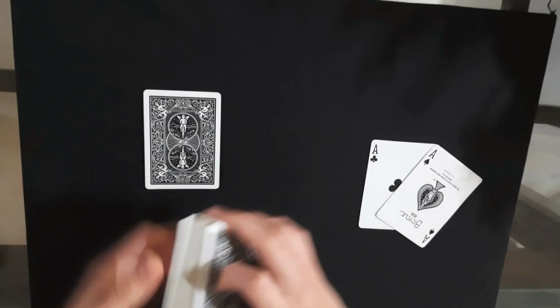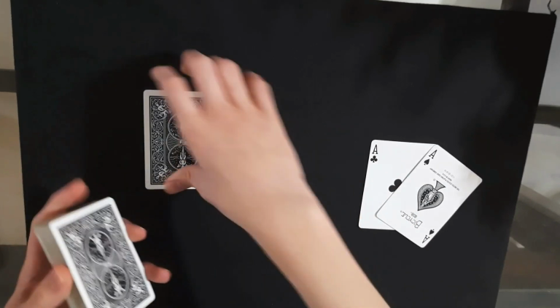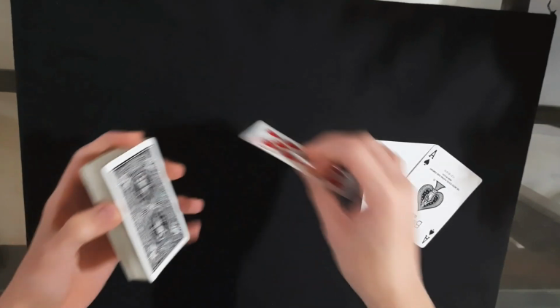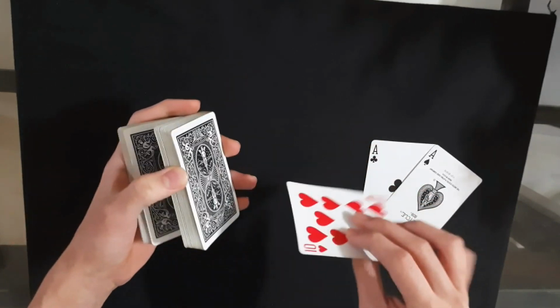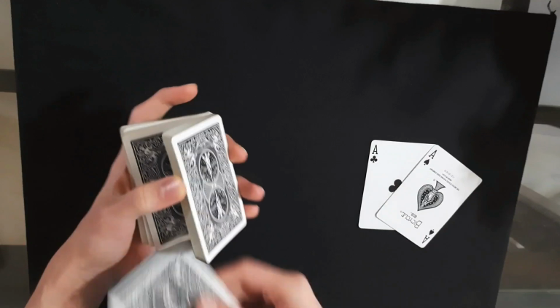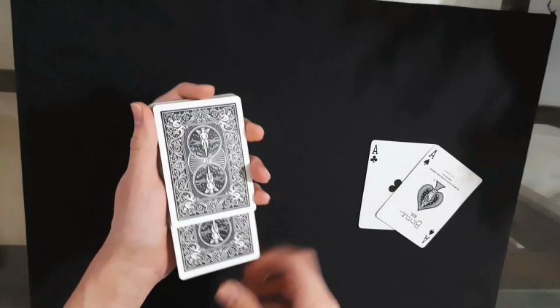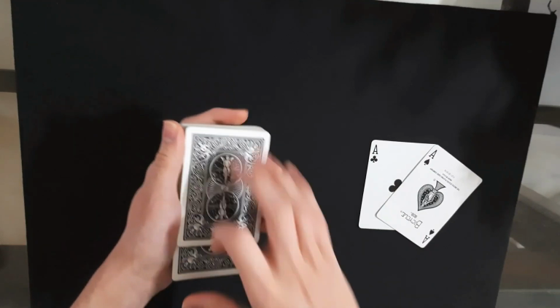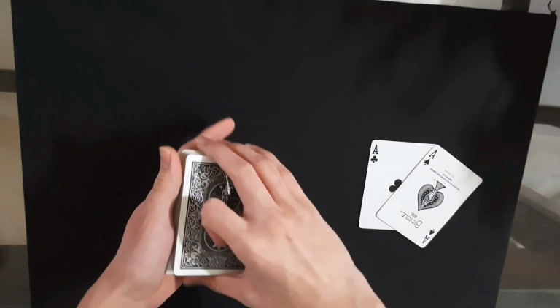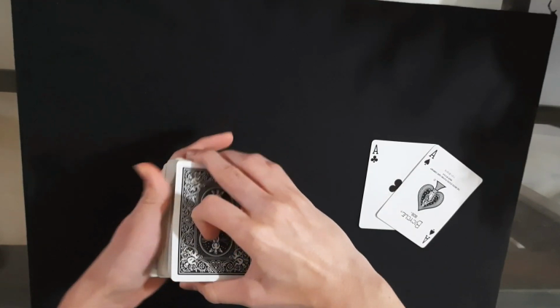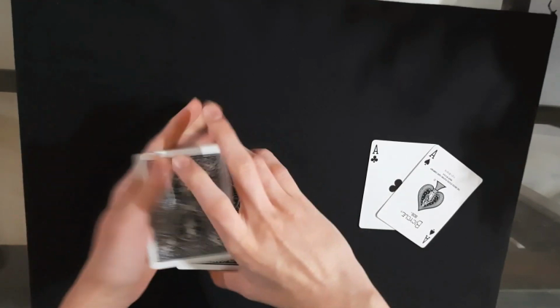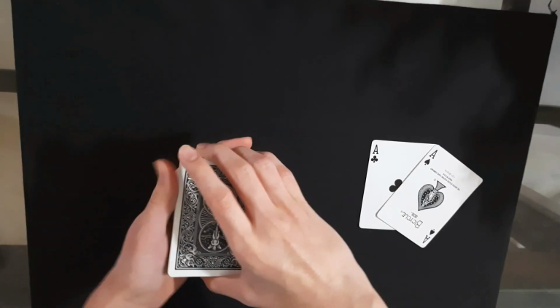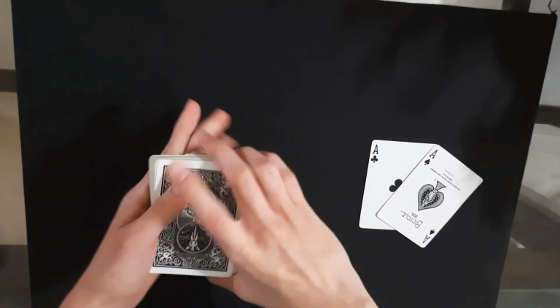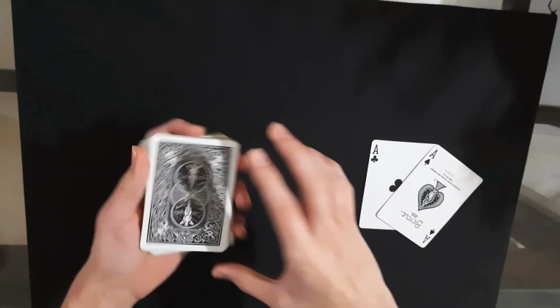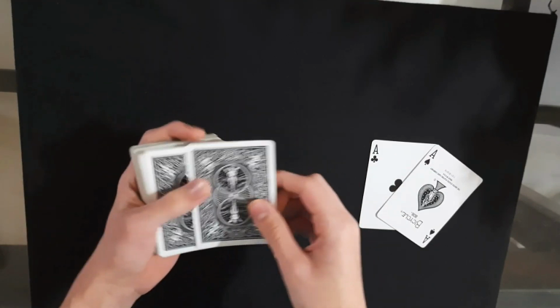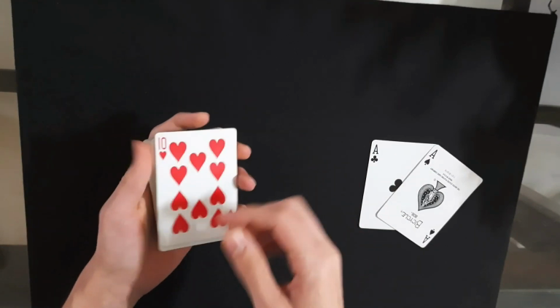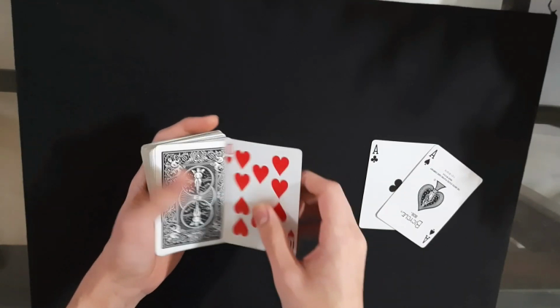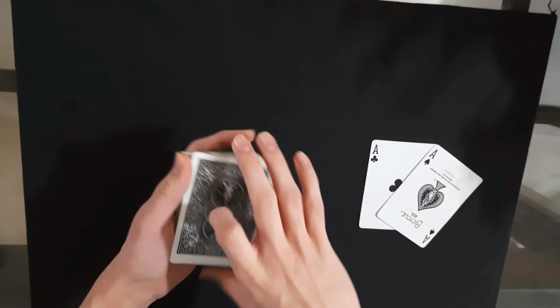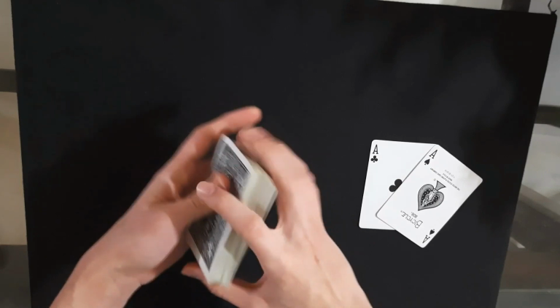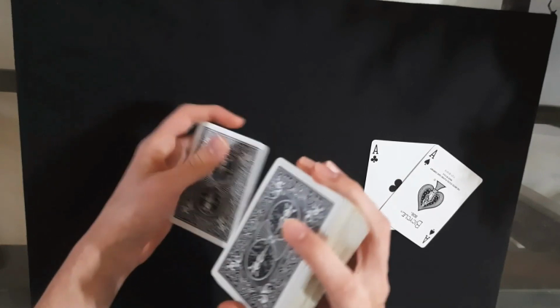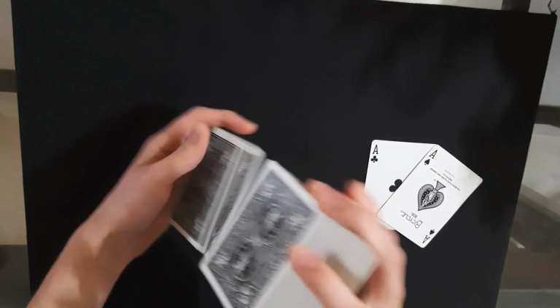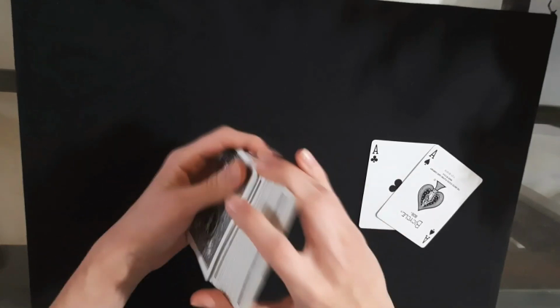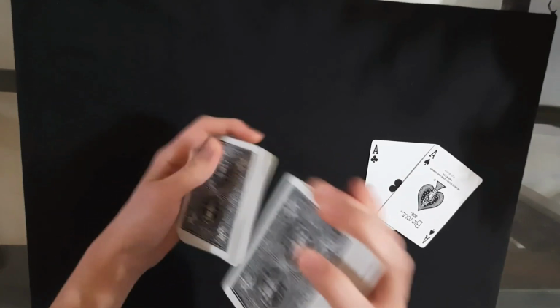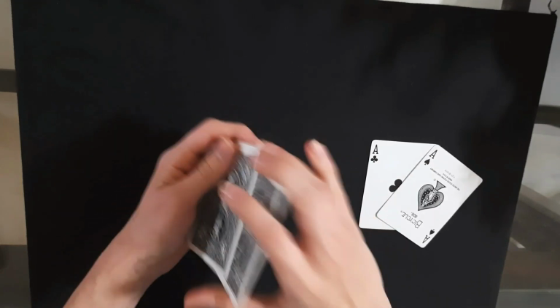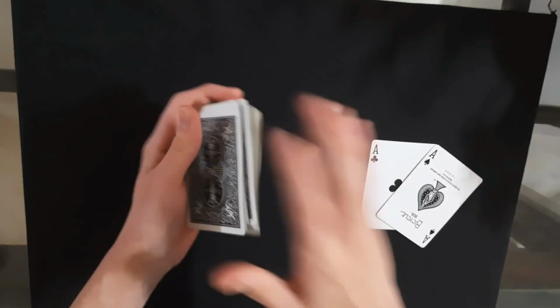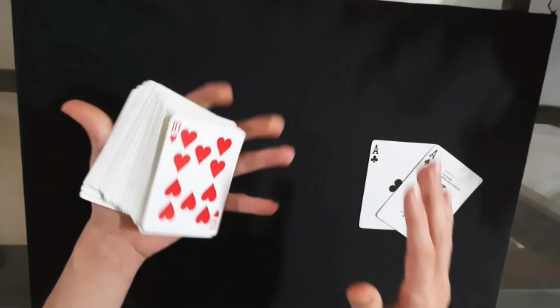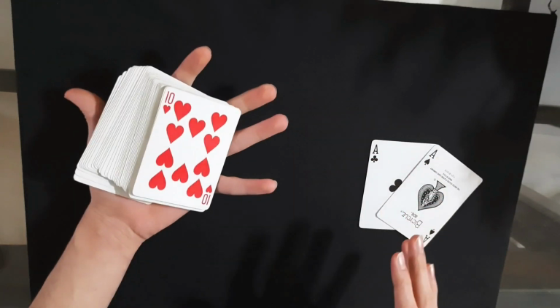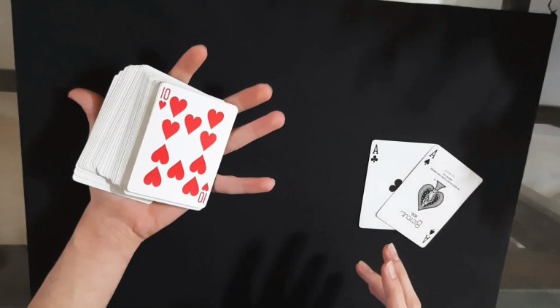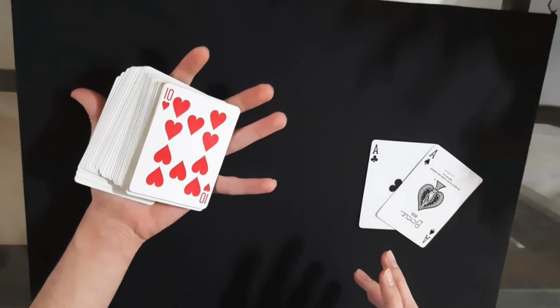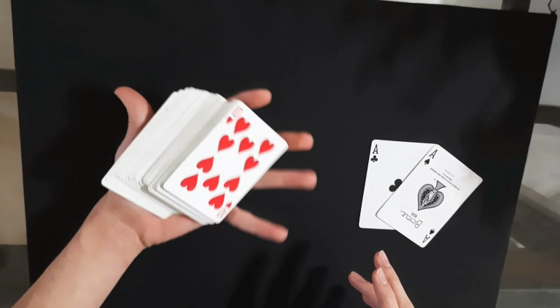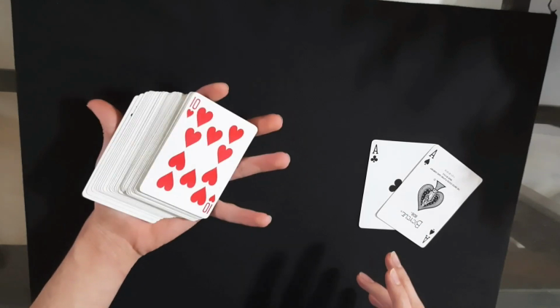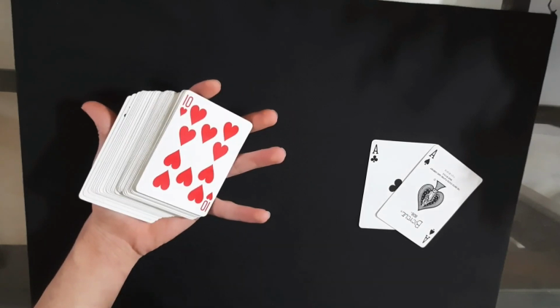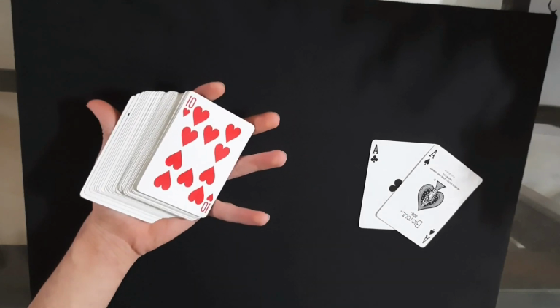You can even do the double undercut and then control the card to the top of the deck first, and then do the overhand shuffle — just peel off one card and control the card to the bottom of the deck. You can do that however you like.